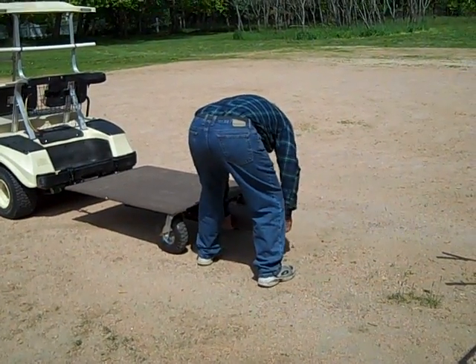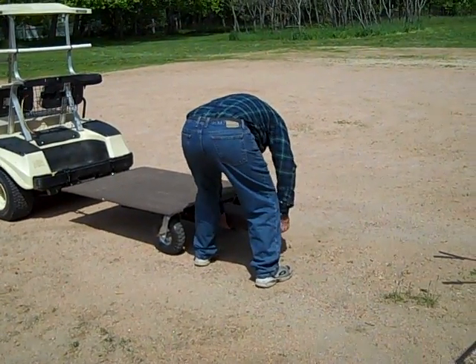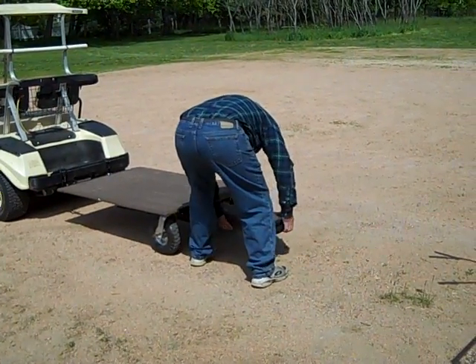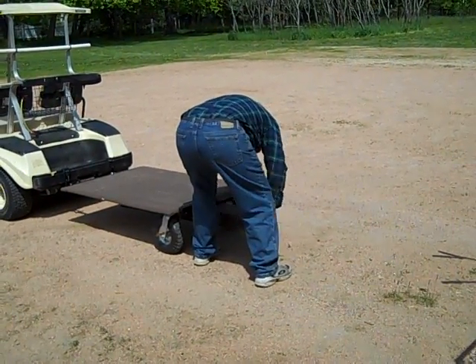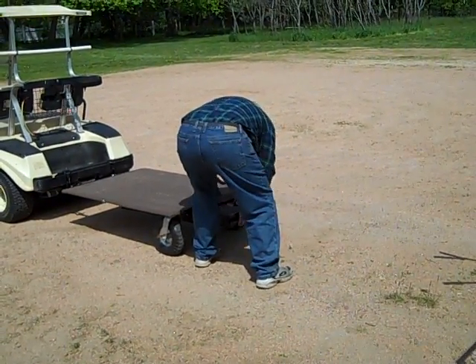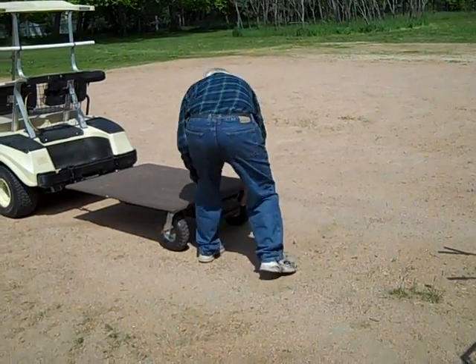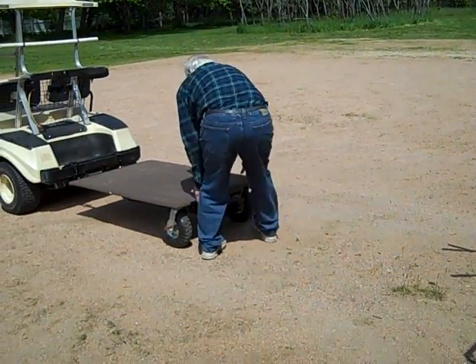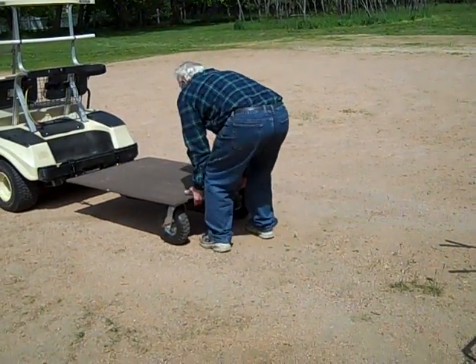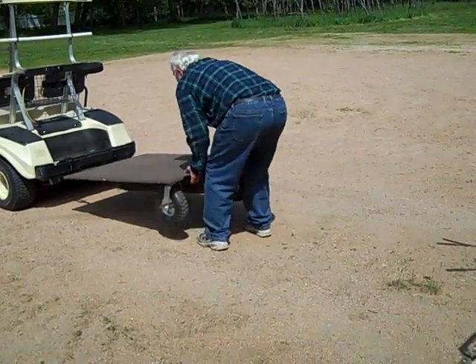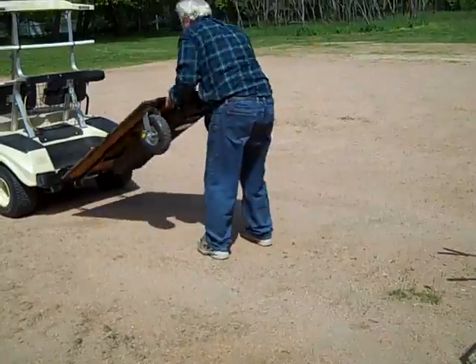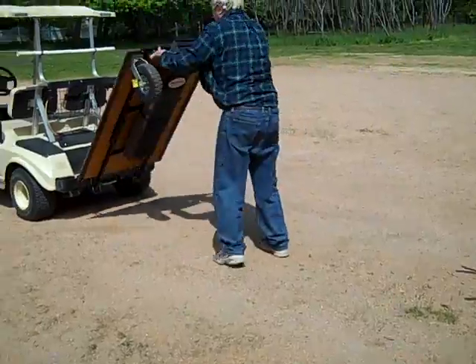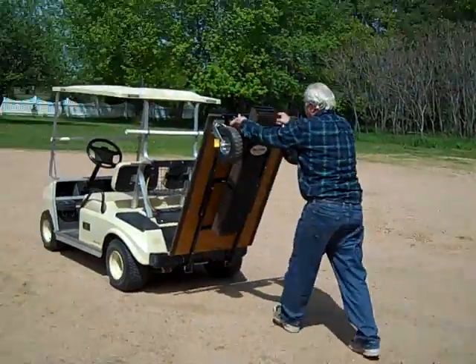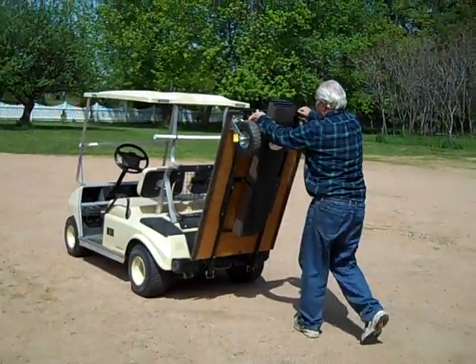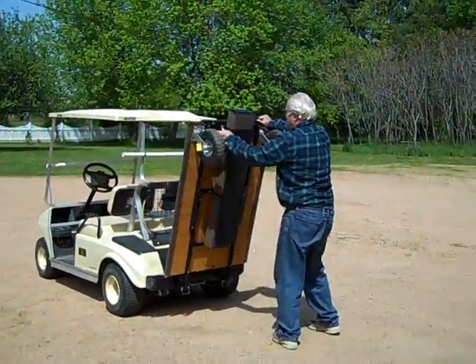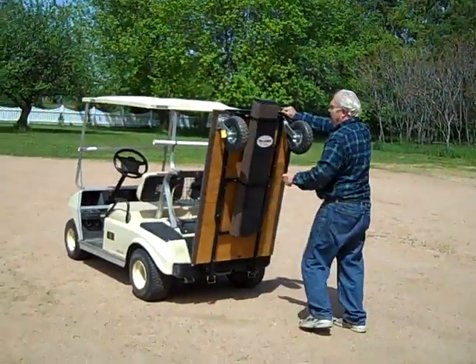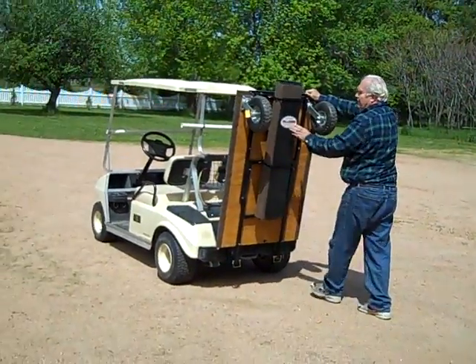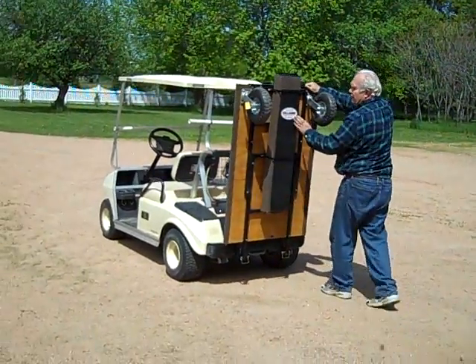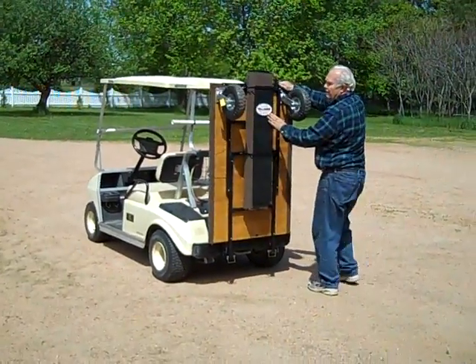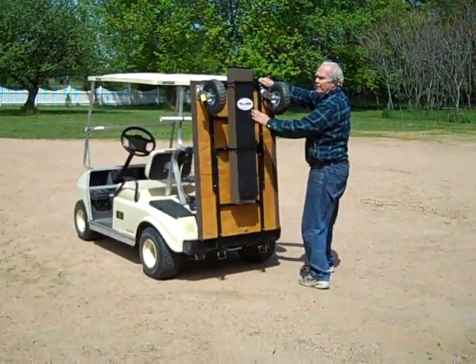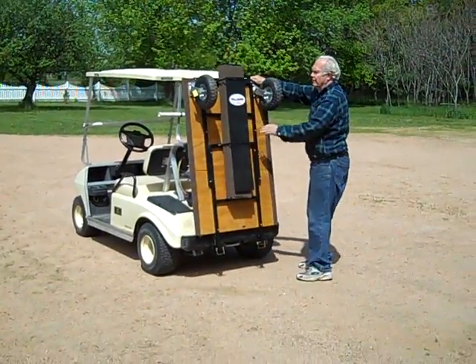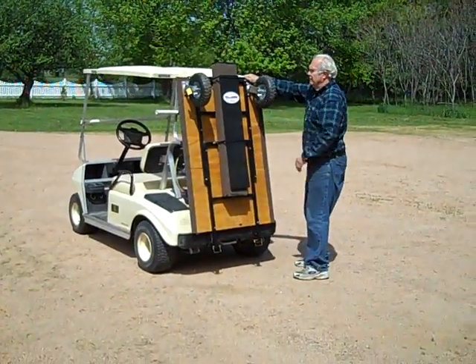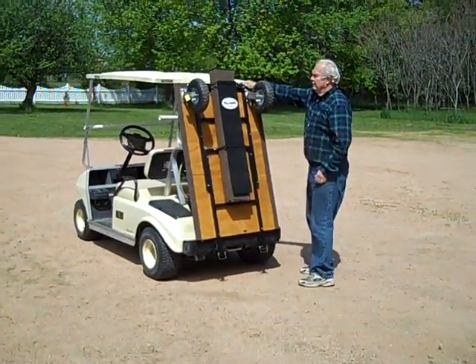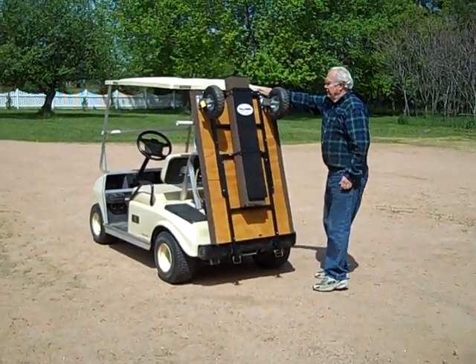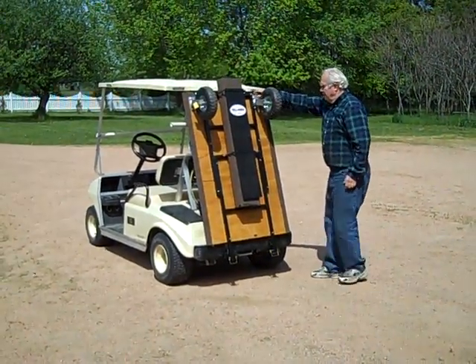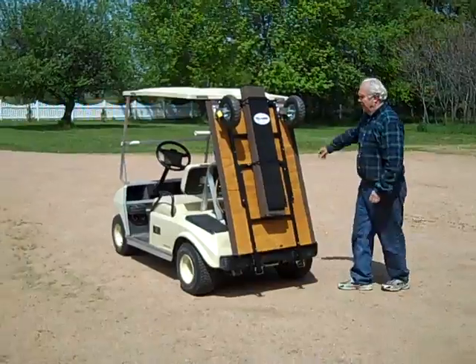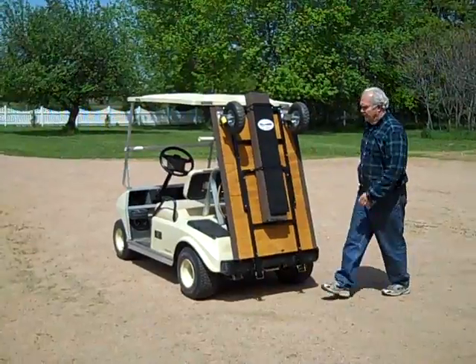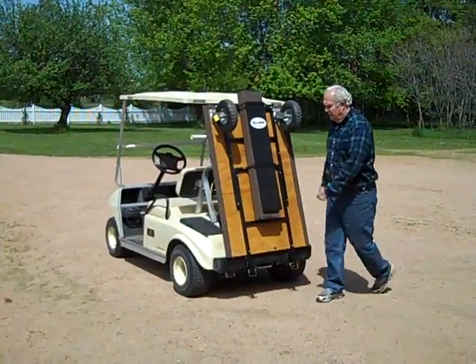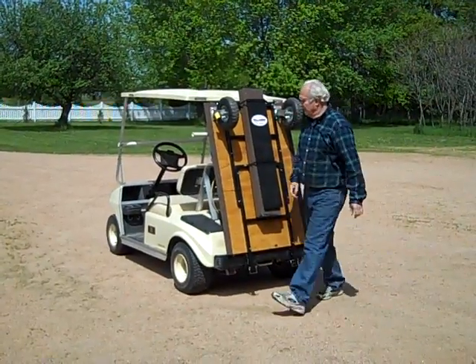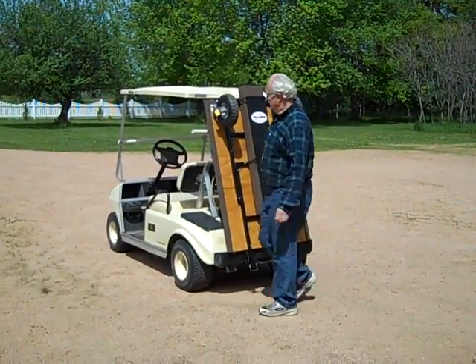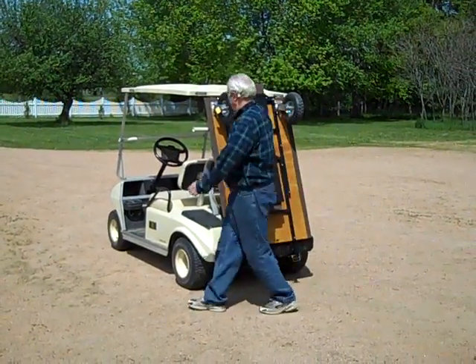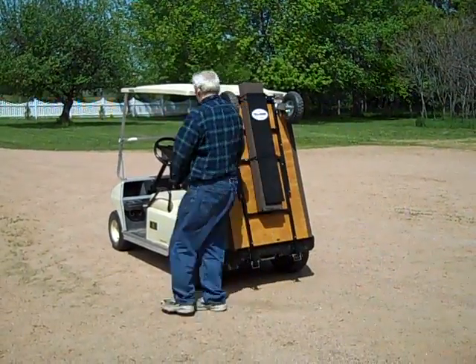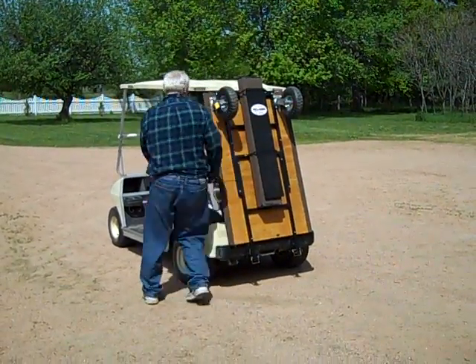The ramps can be stored and the trailer is stored within just moments.